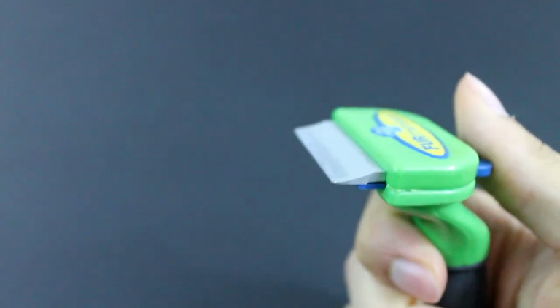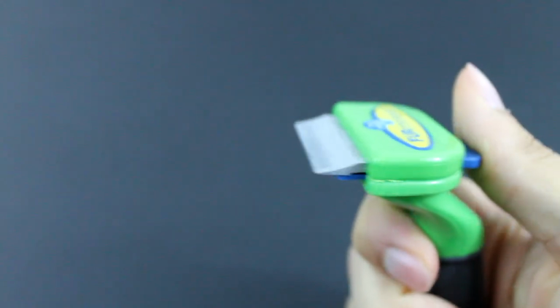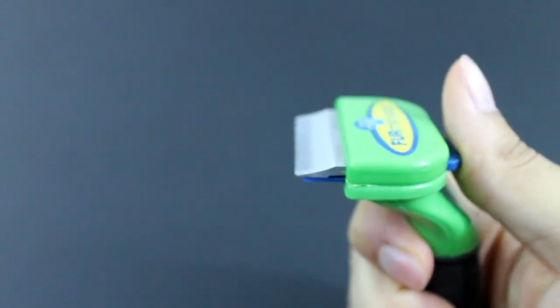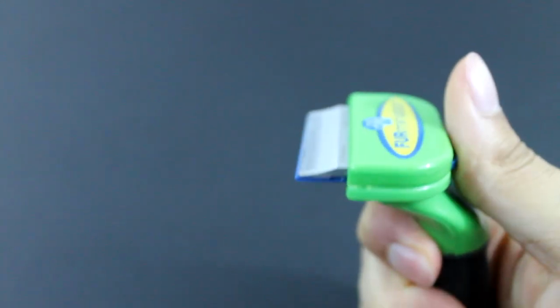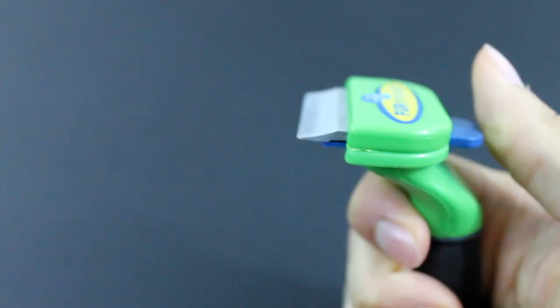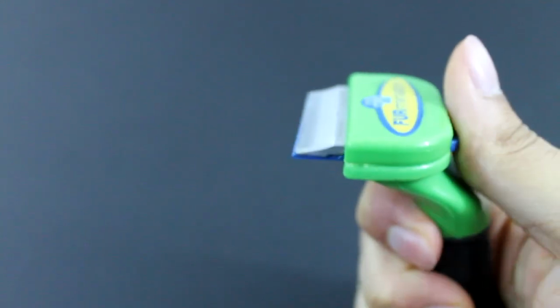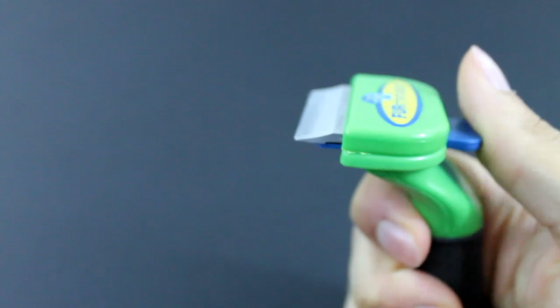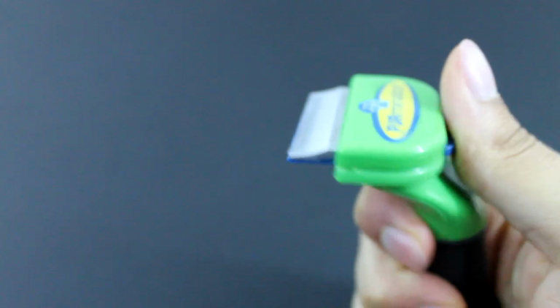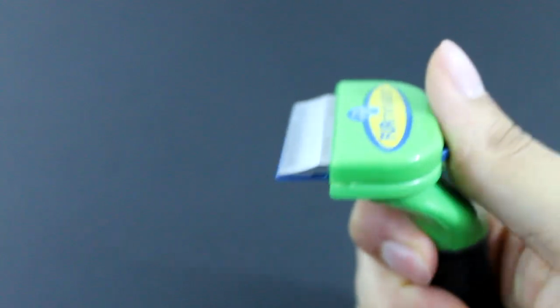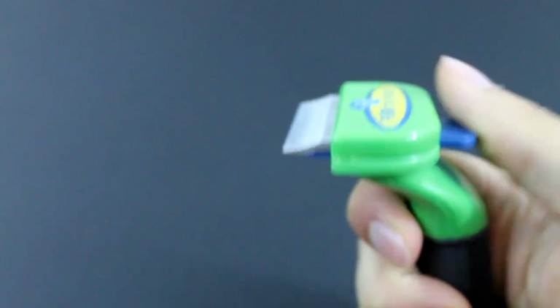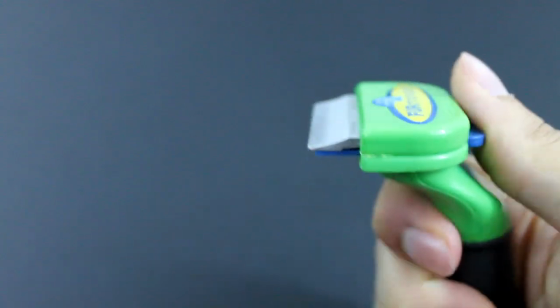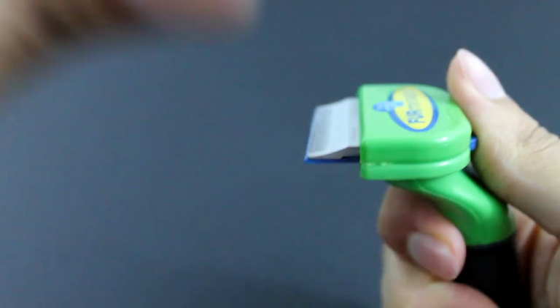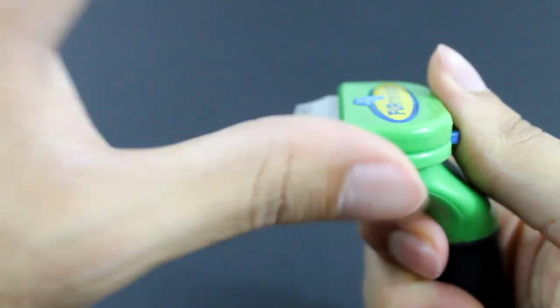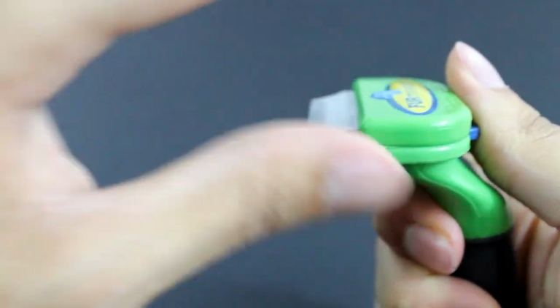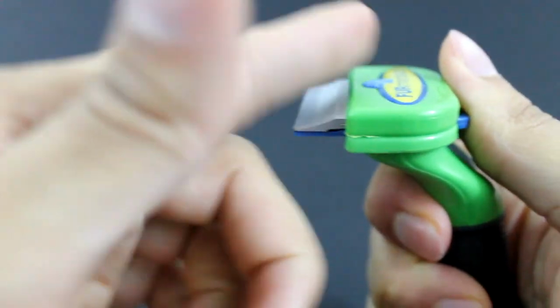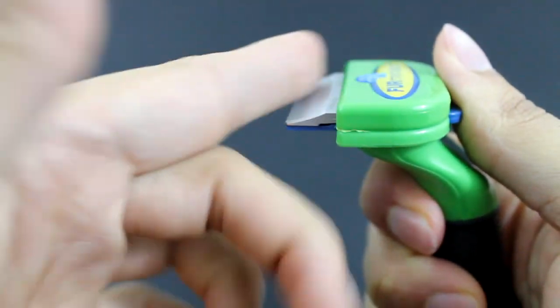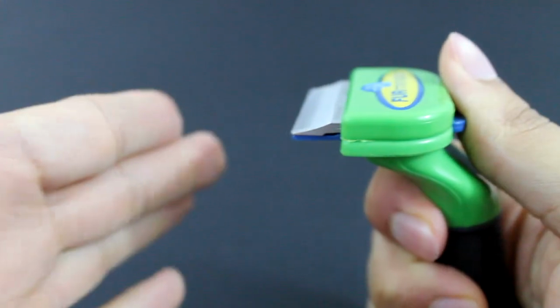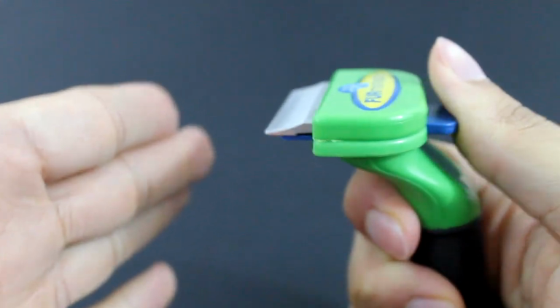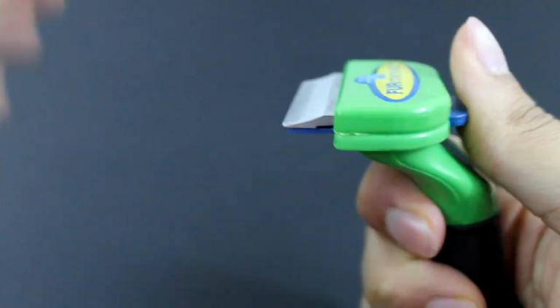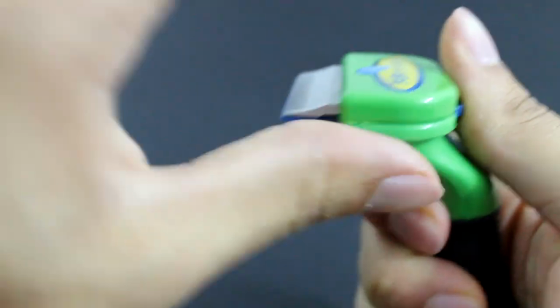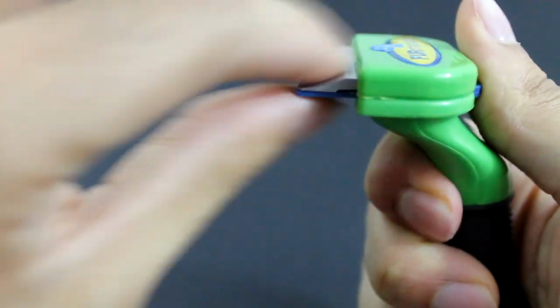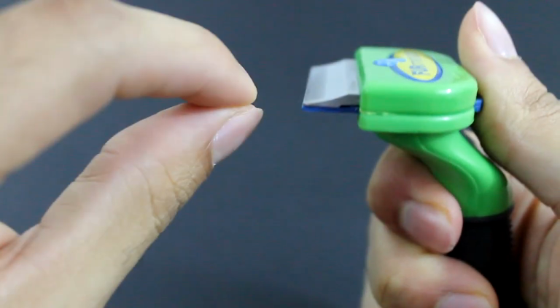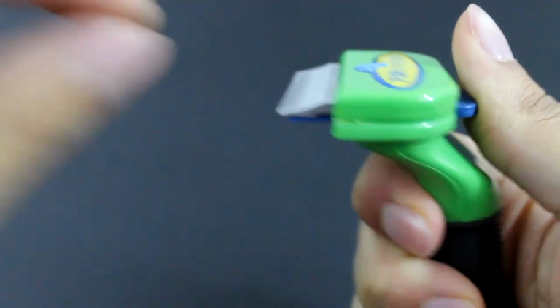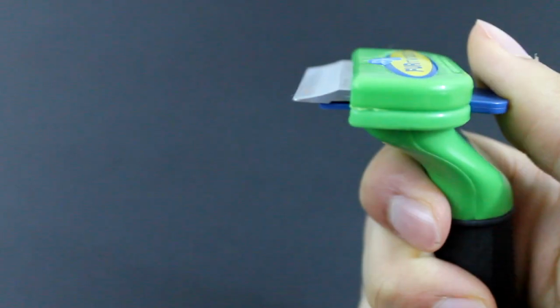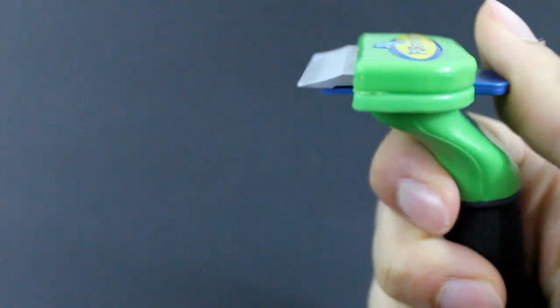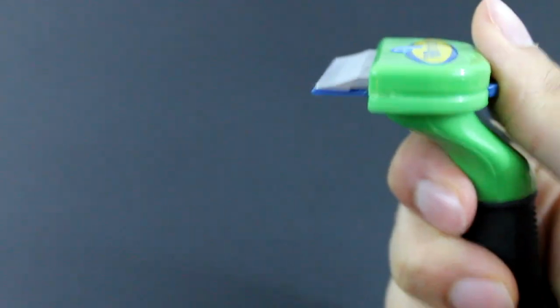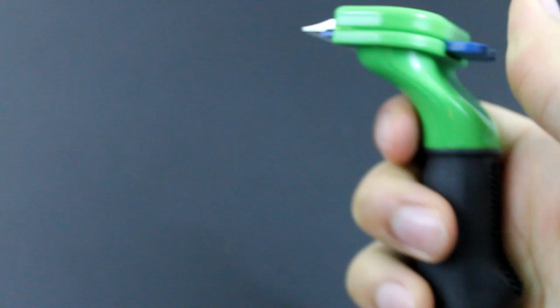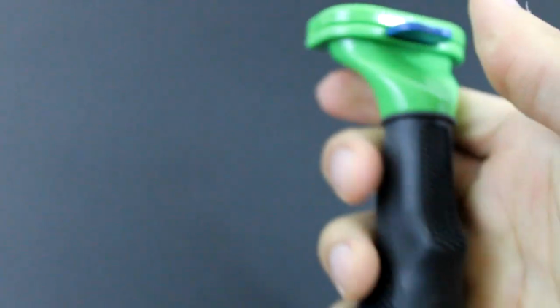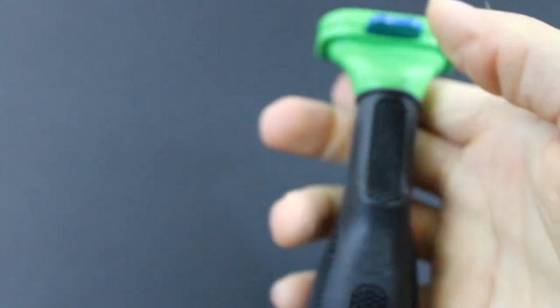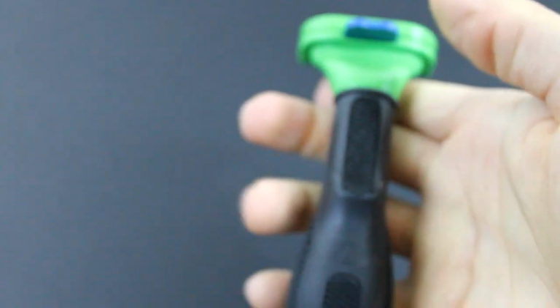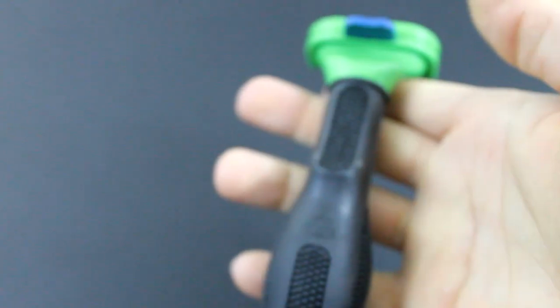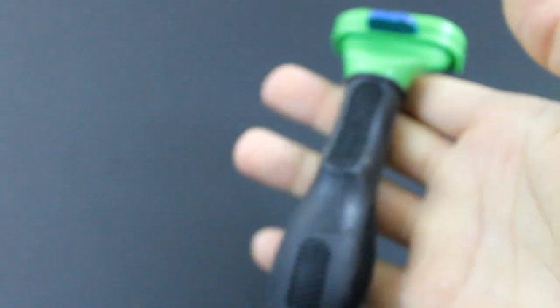It has a hair release button which you push down and the hair will fall off. Sometimes you have to grab it, but that's not bad.